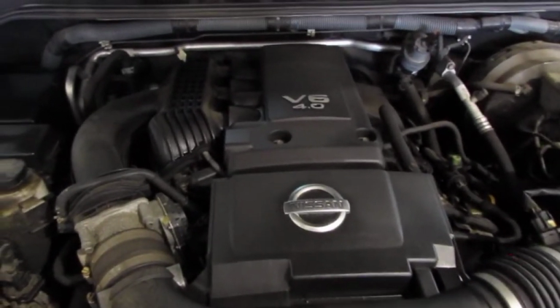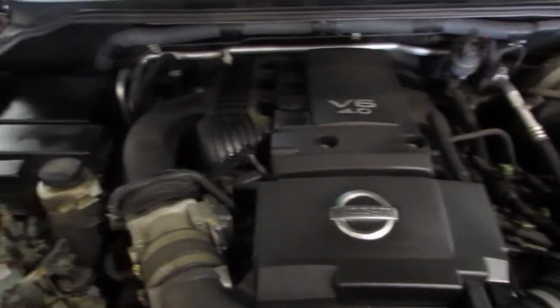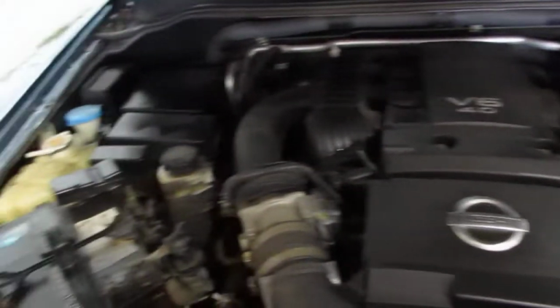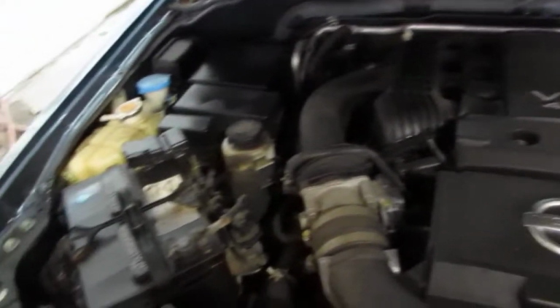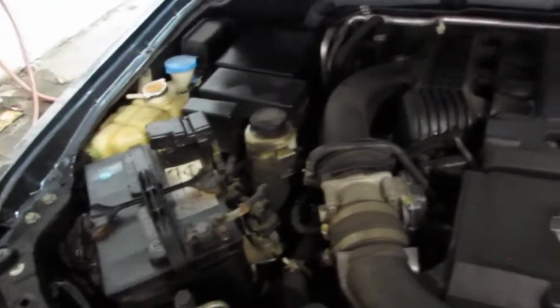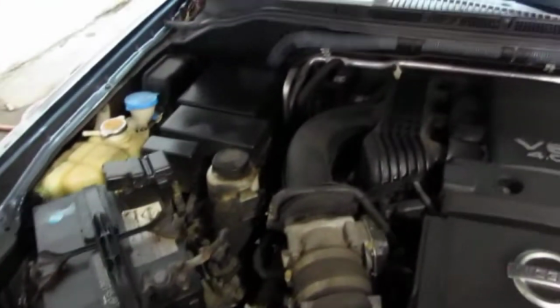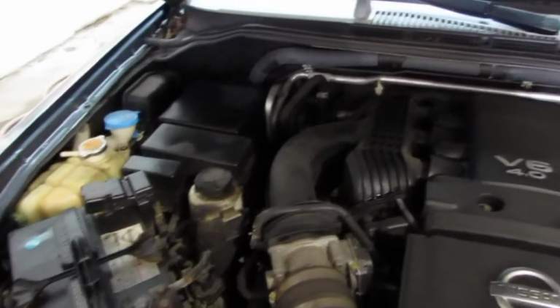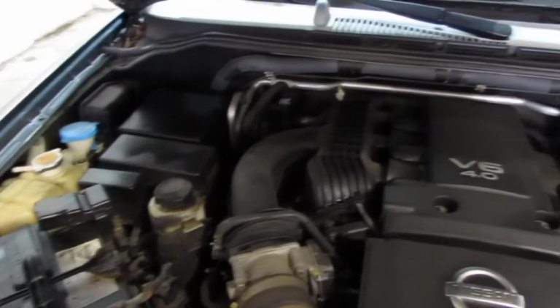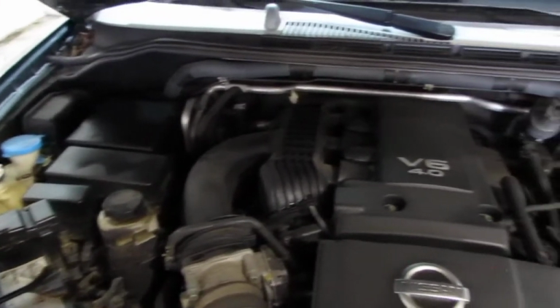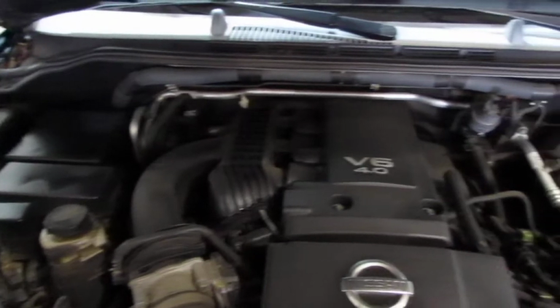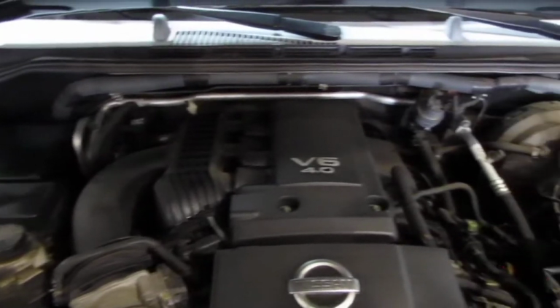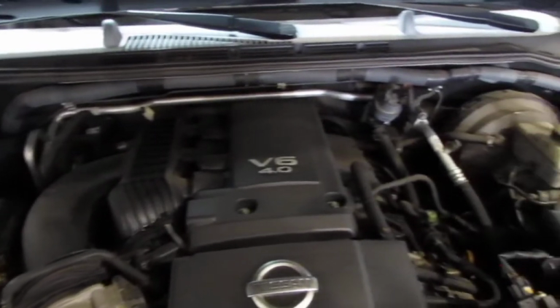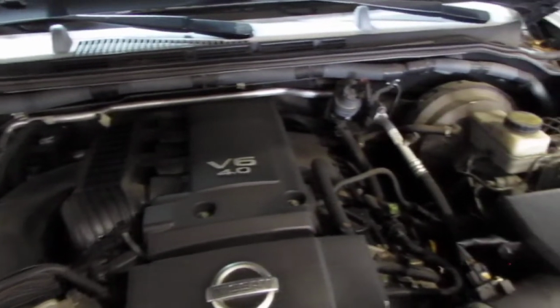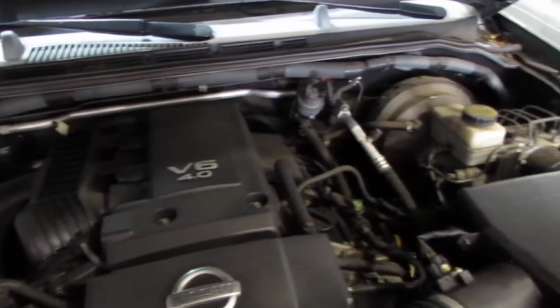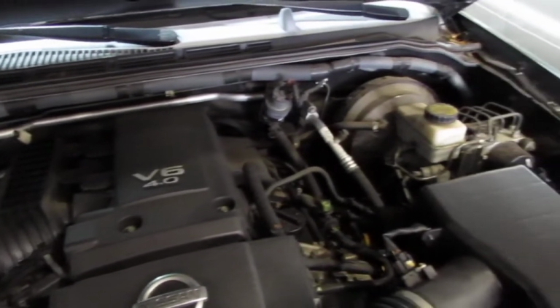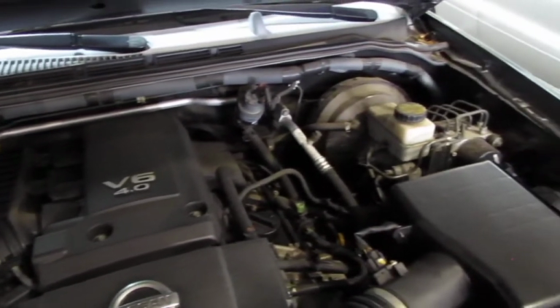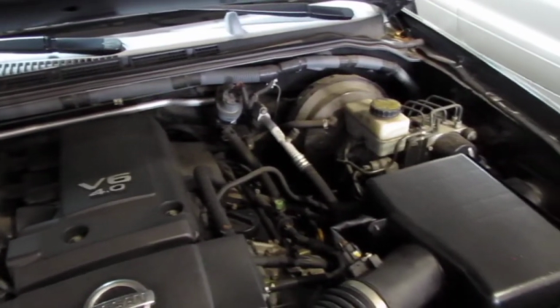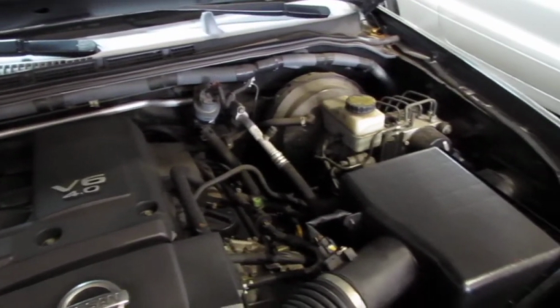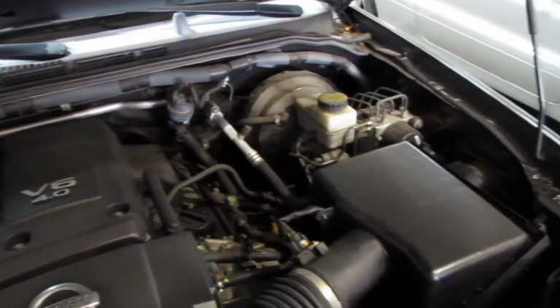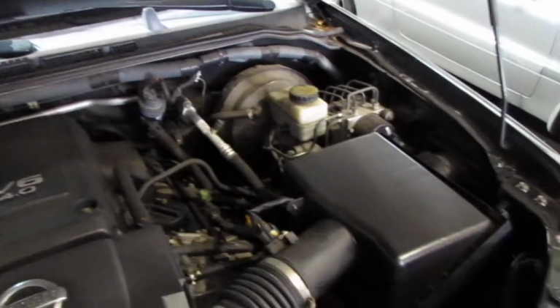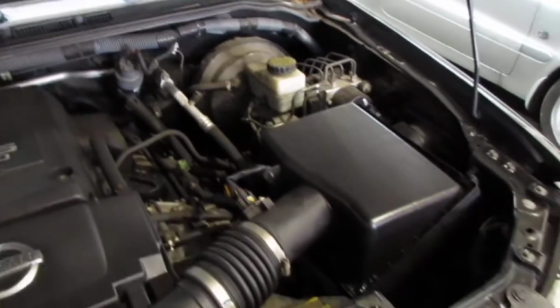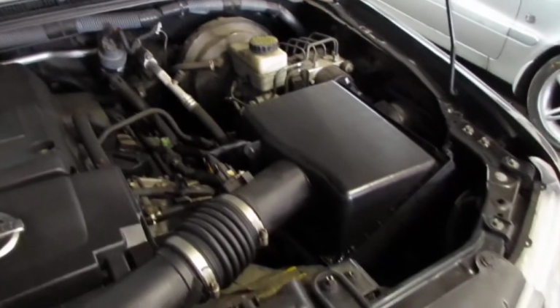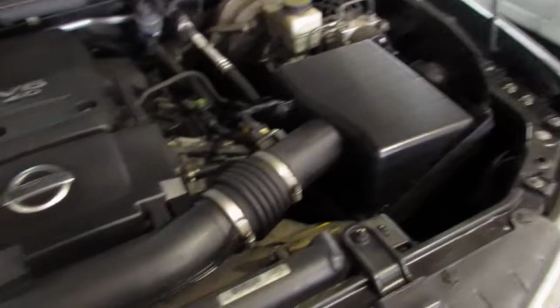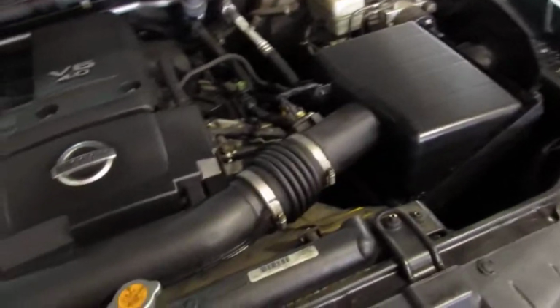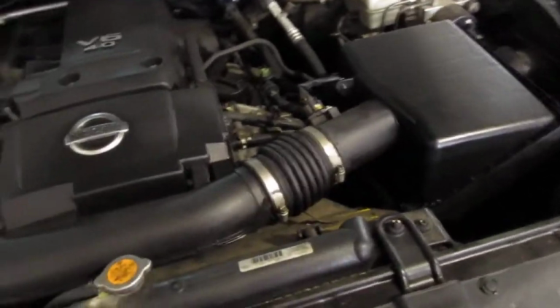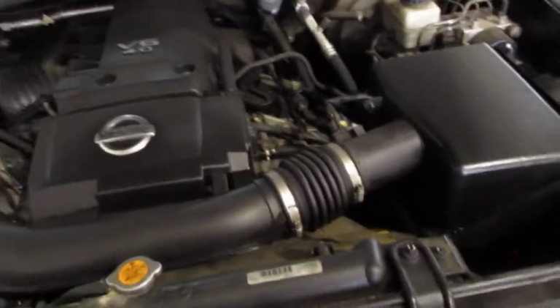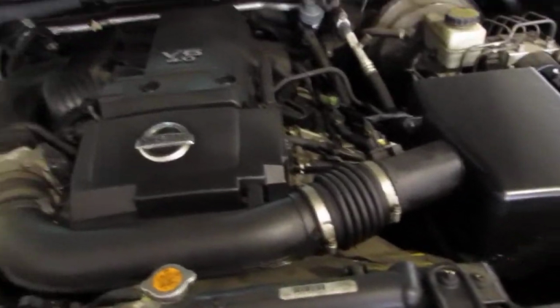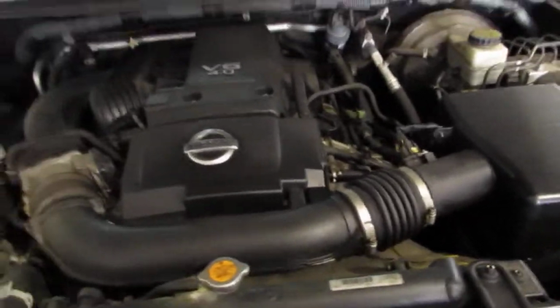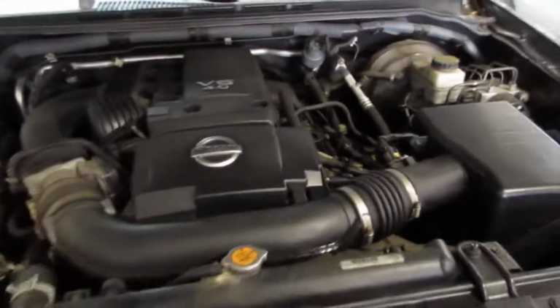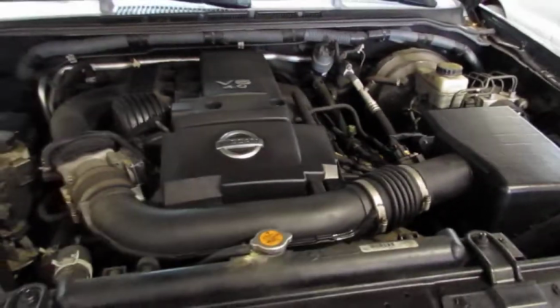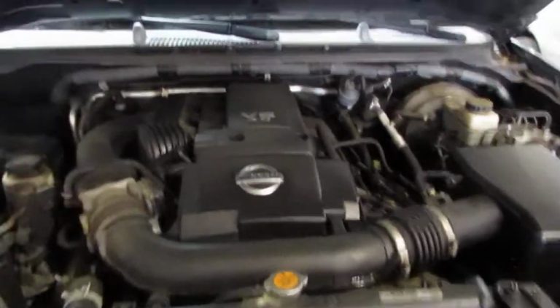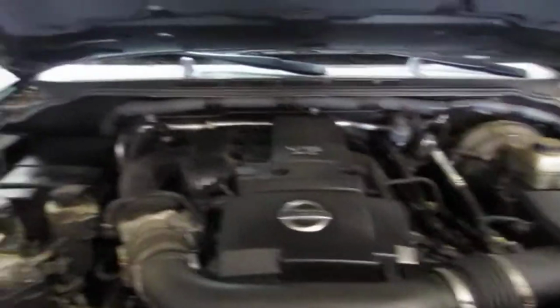This vehicle has an excellent running 4.0 liter California emissions engine. The vehicle is also equipped with an automatic transmission, cruise control, anti-lock brakes, and is also 4-wheel drive.